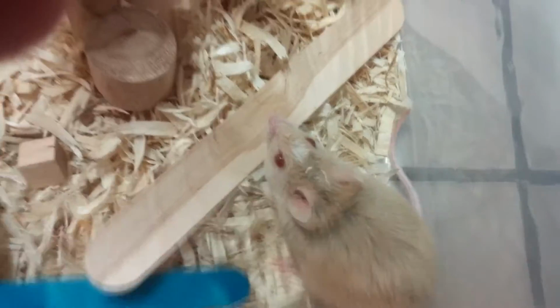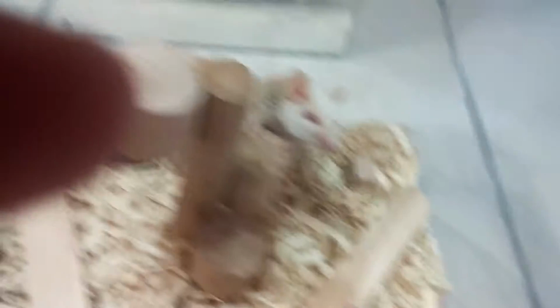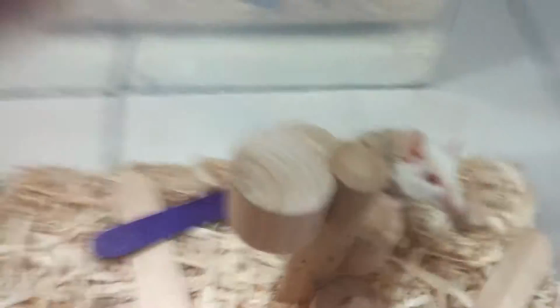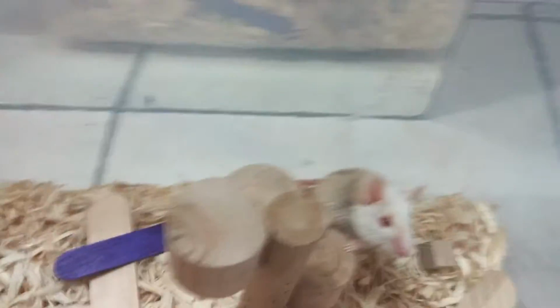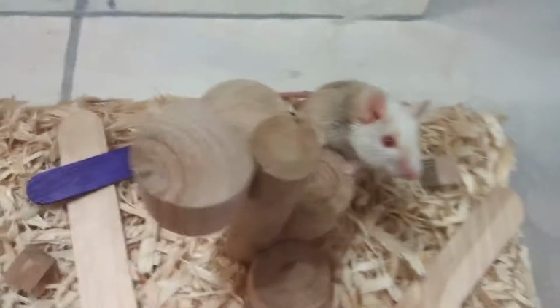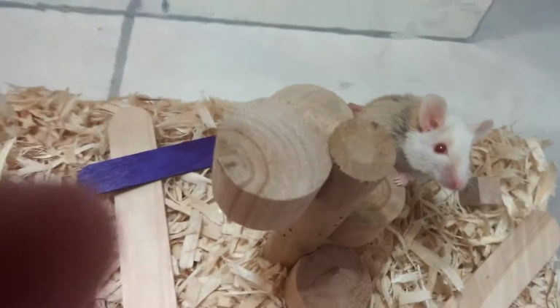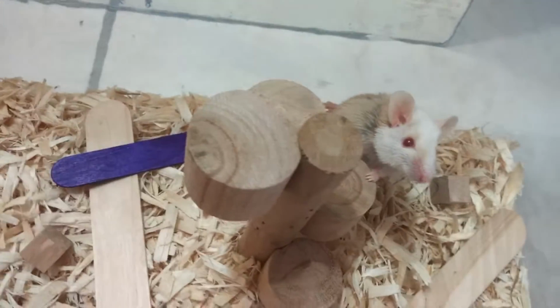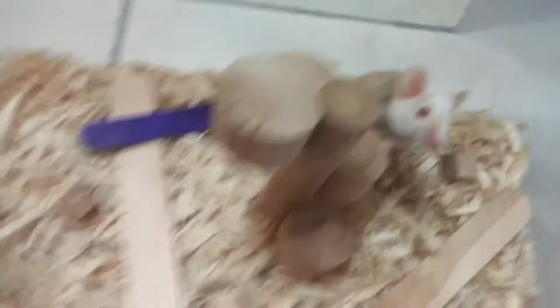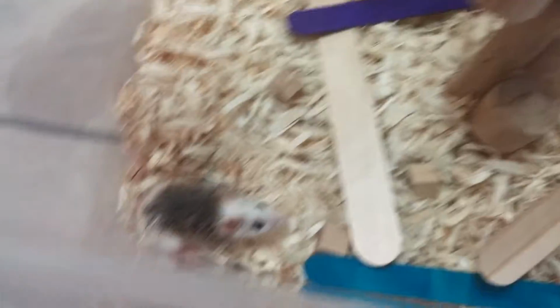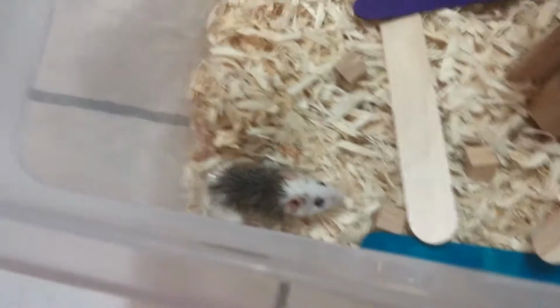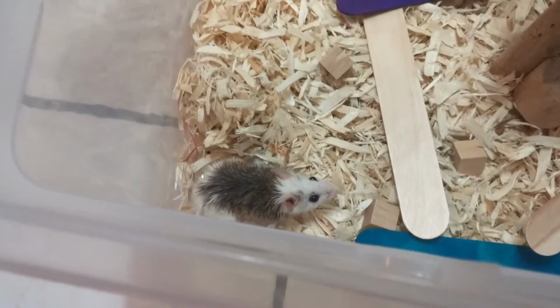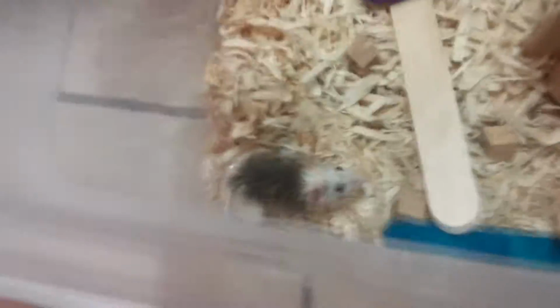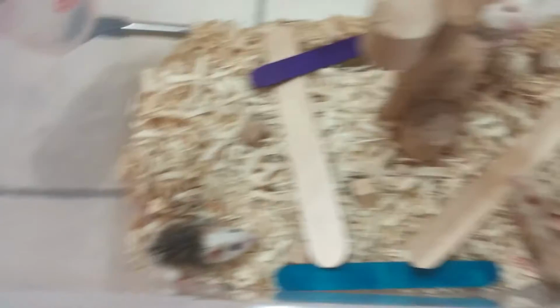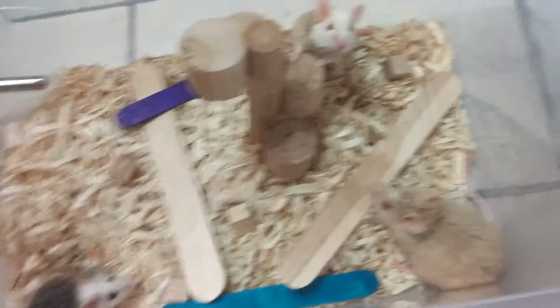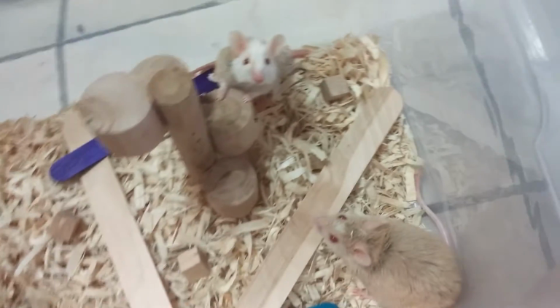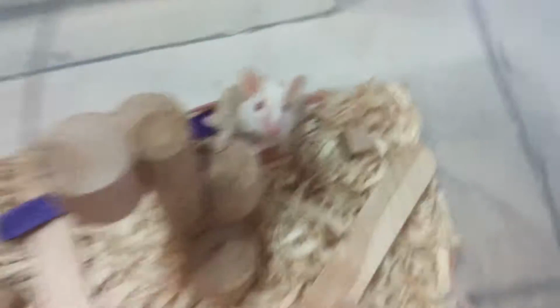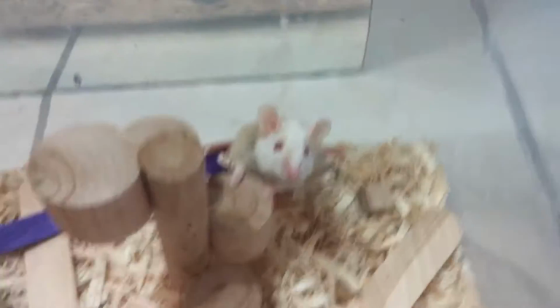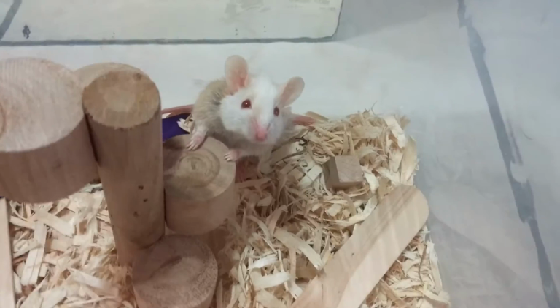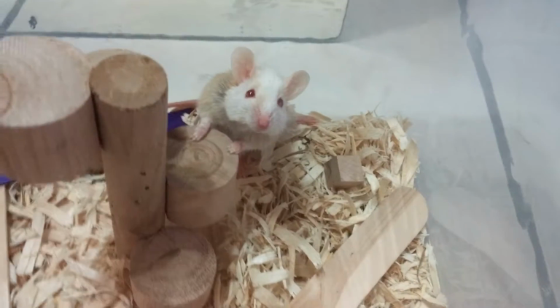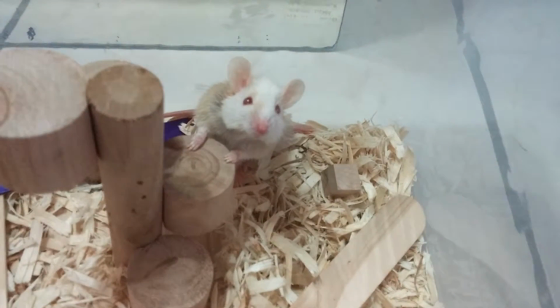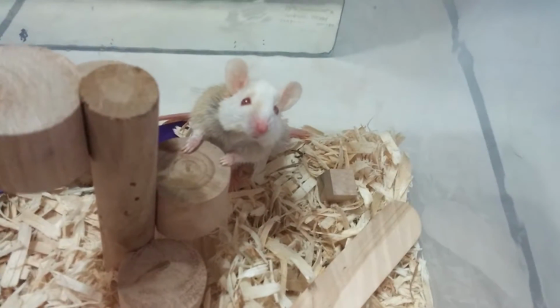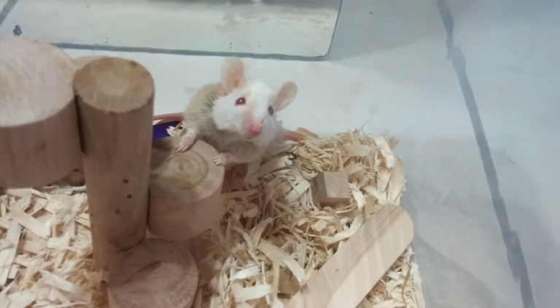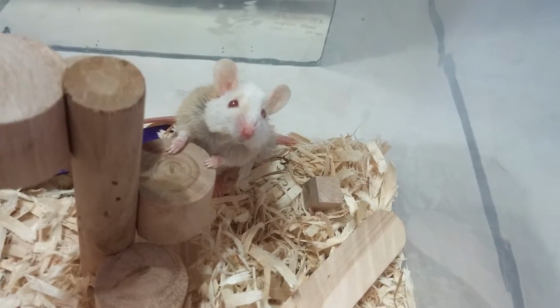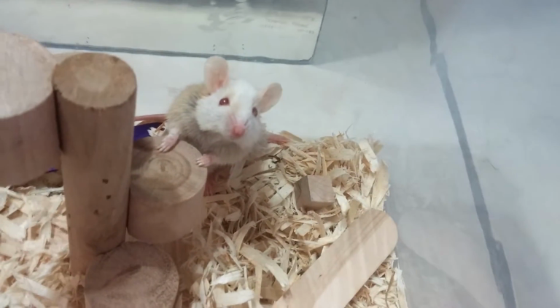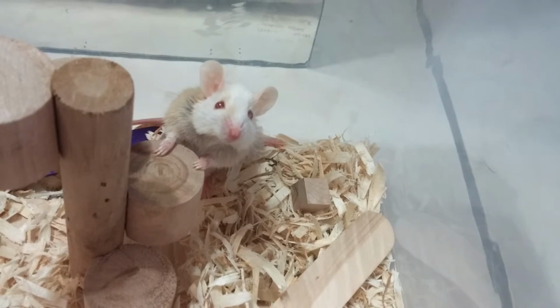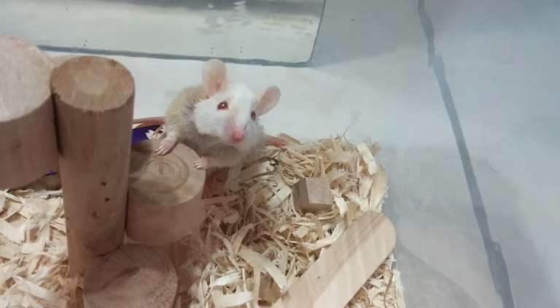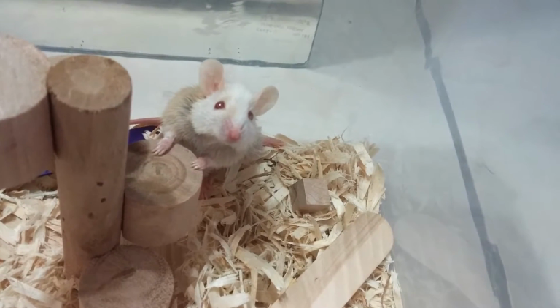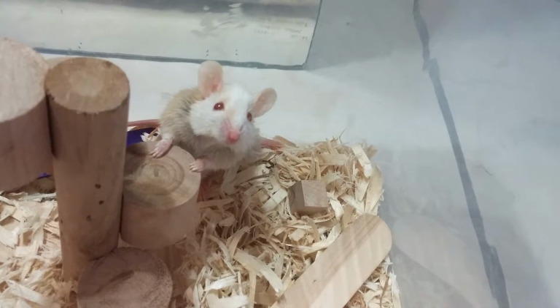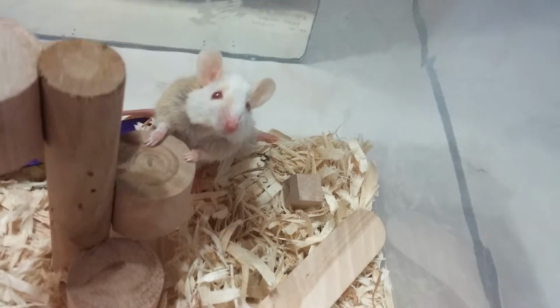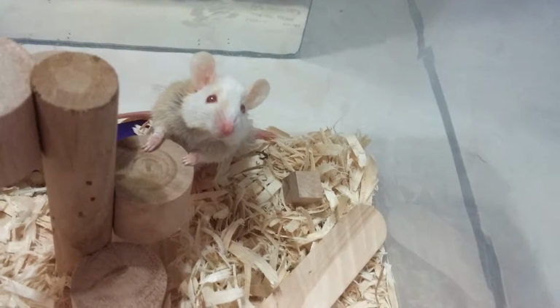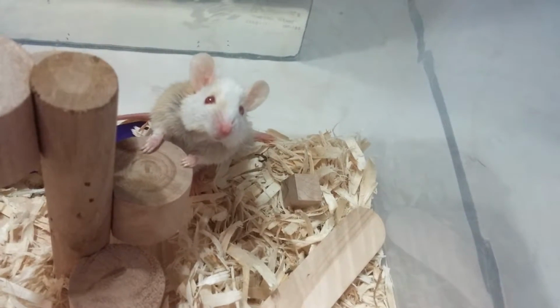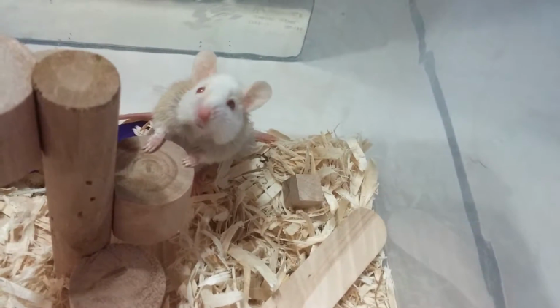I intro'd all three of these guys in the tub and they did well. So now I have them in the little bin and I'm gonna watch them for the rest of the day in the bin to make sure everything's okay.